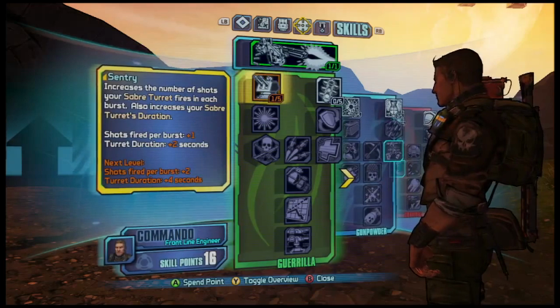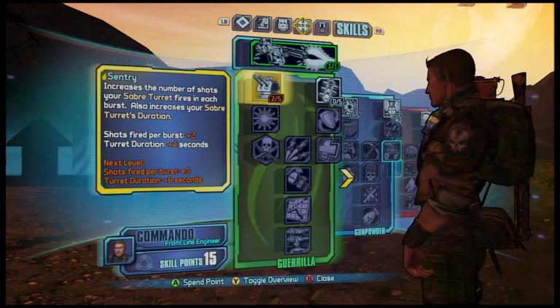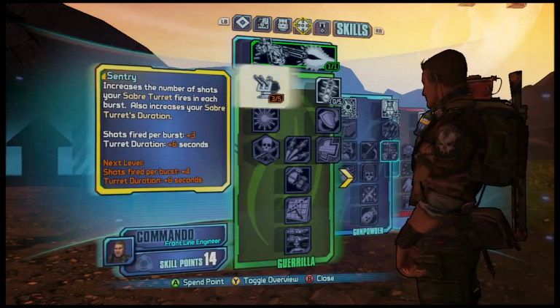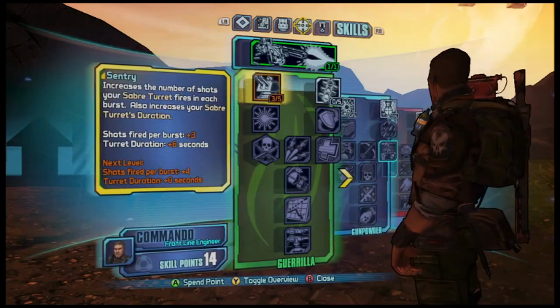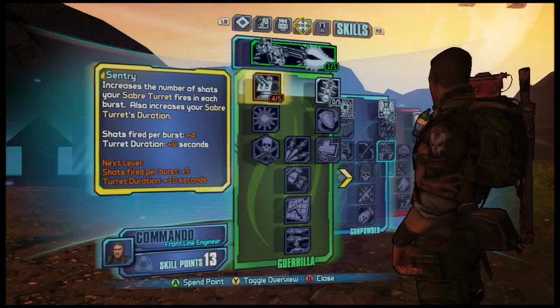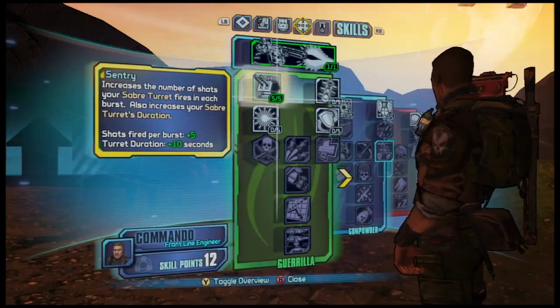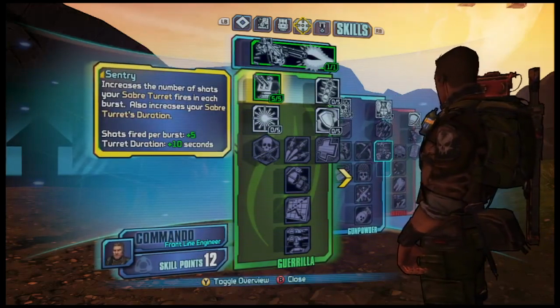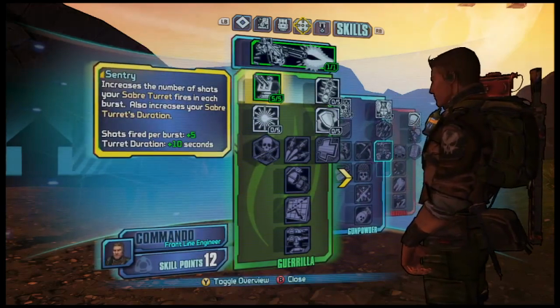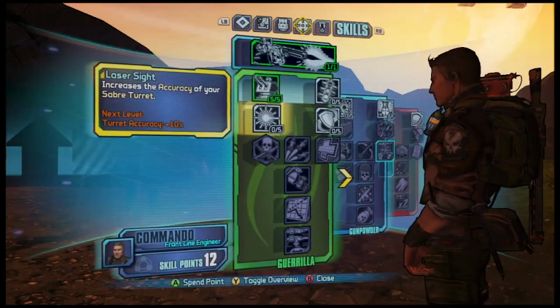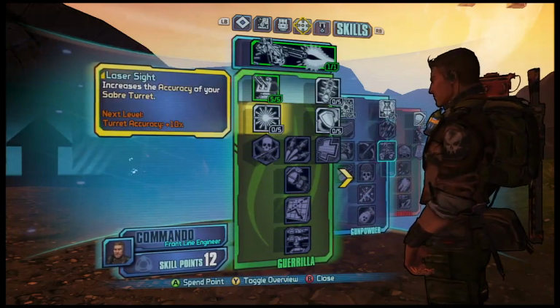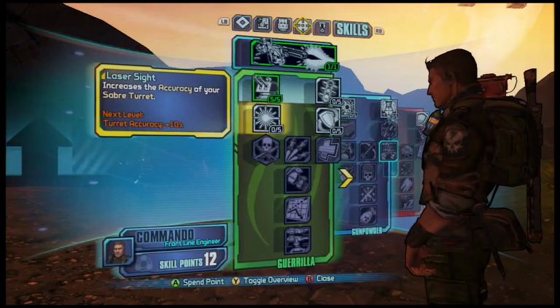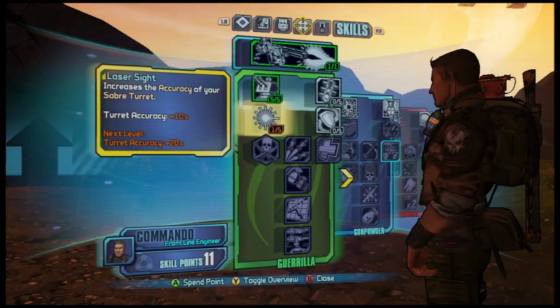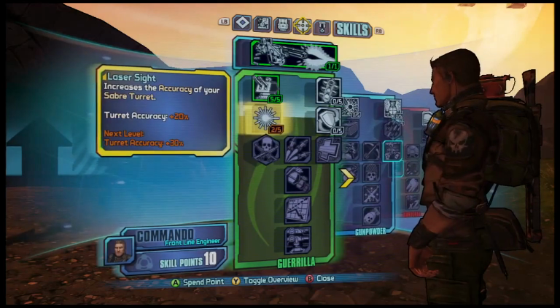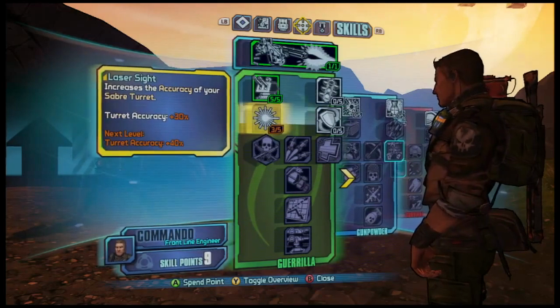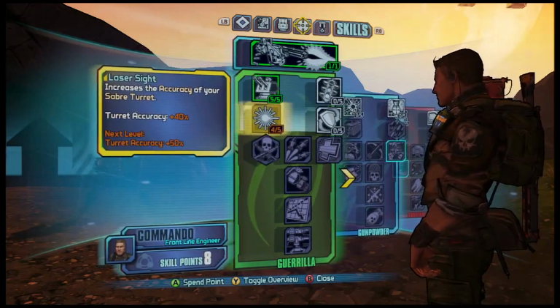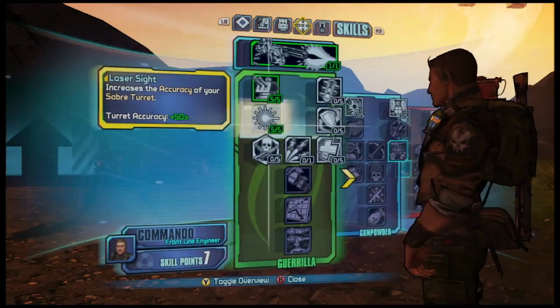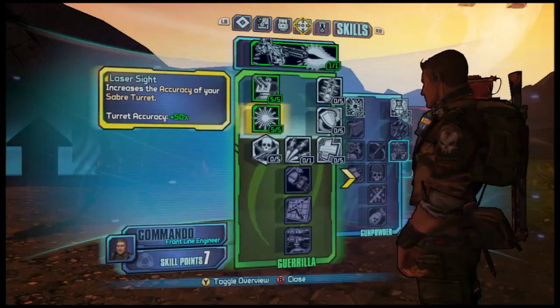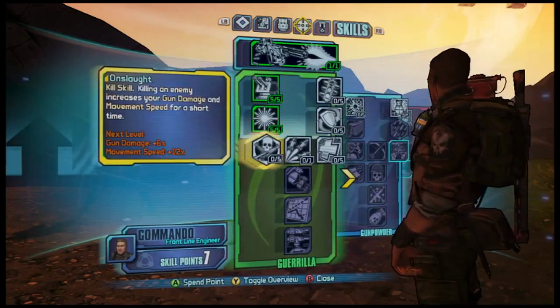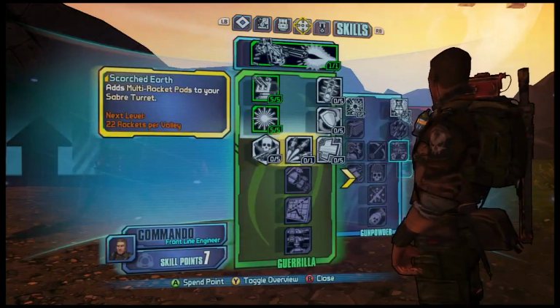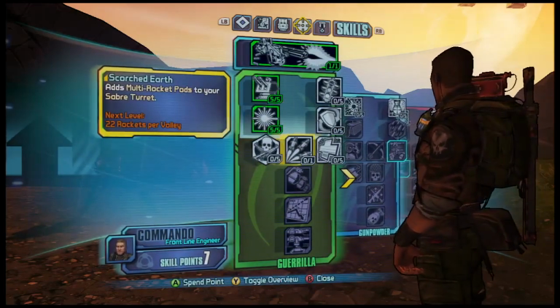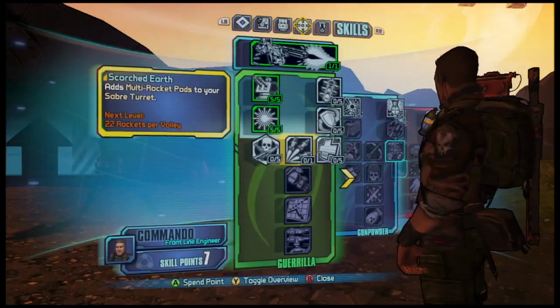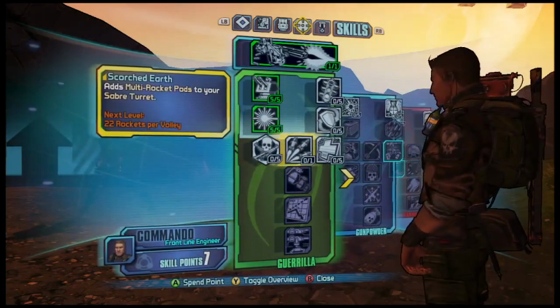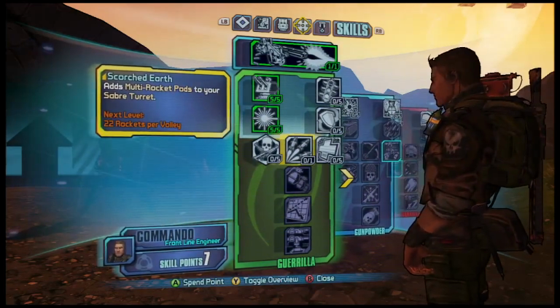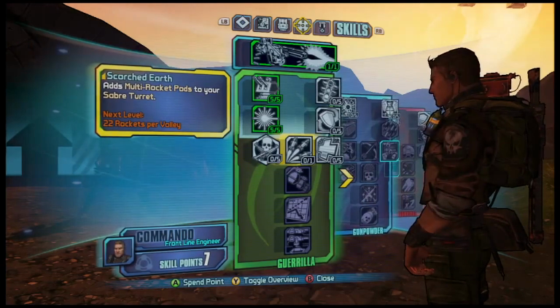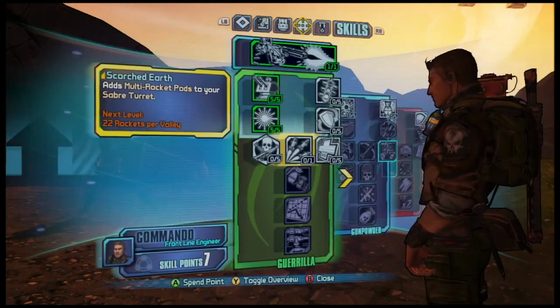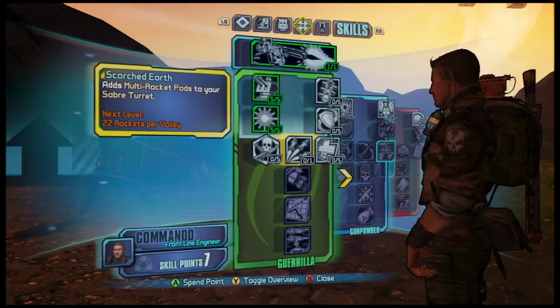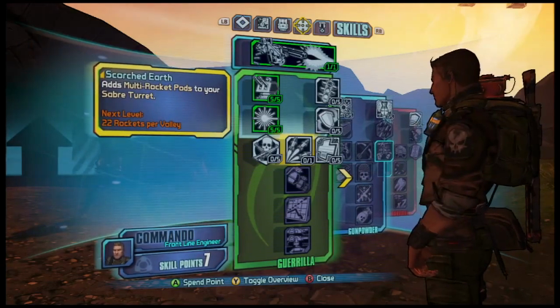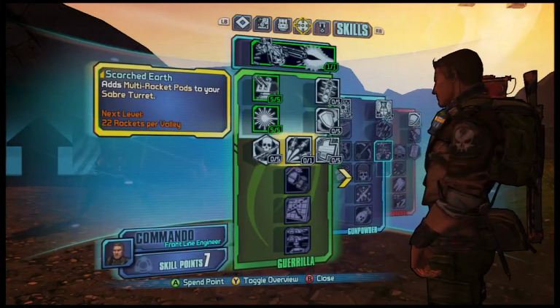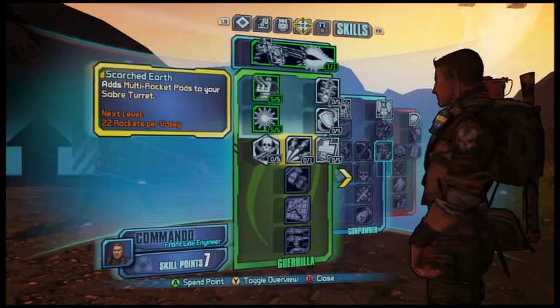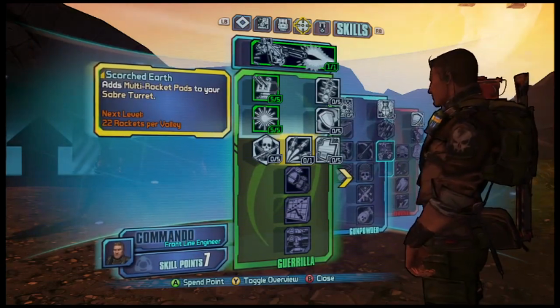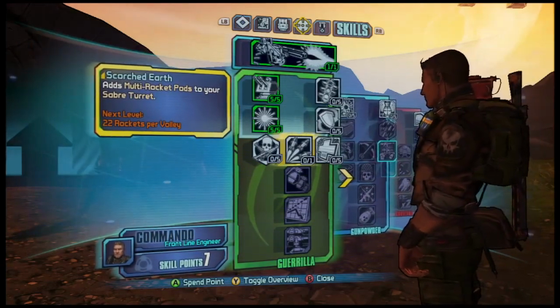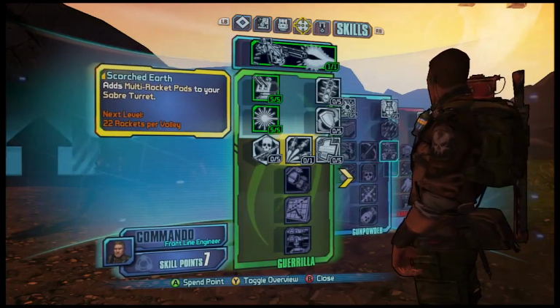This is the Gorilla tree. It improves your turret, adds rockets to it, and increases the amount of time that your turret is out. At the very bottom, you can actually get a slag gun on your turret, which means when an enemy is coated in slag, more incoming damage is done to them. So it's a very fun tree.